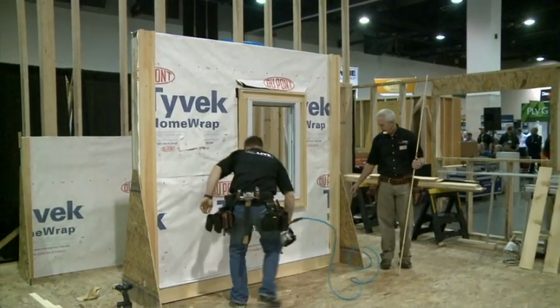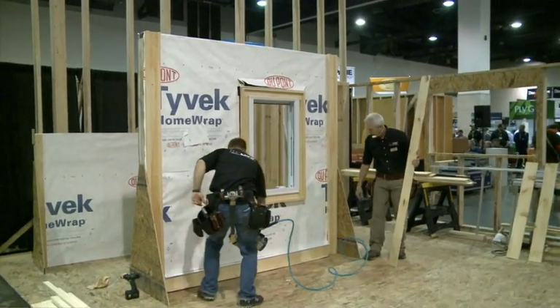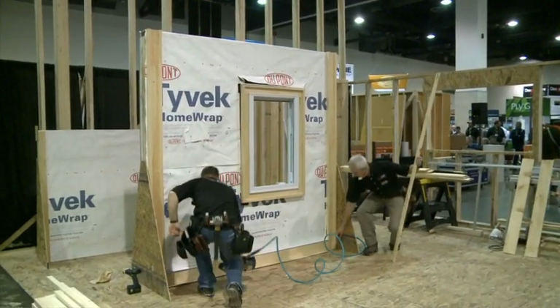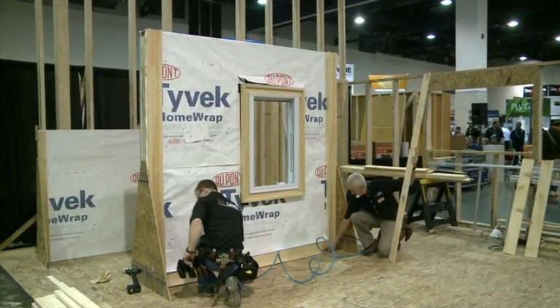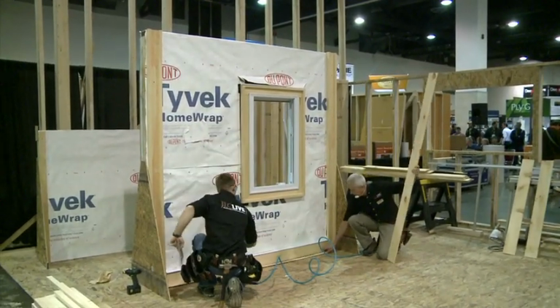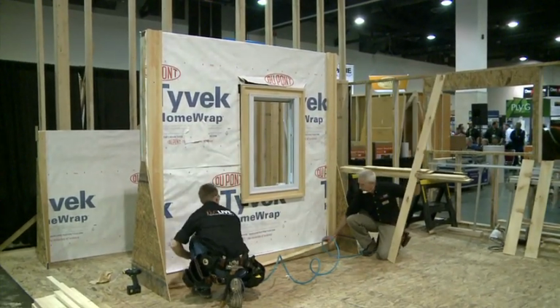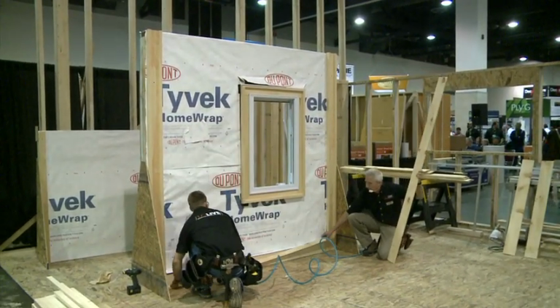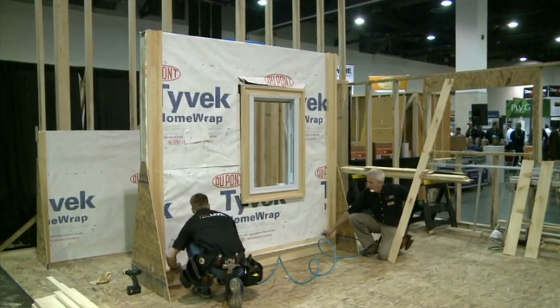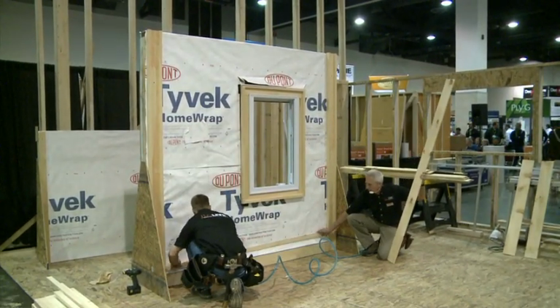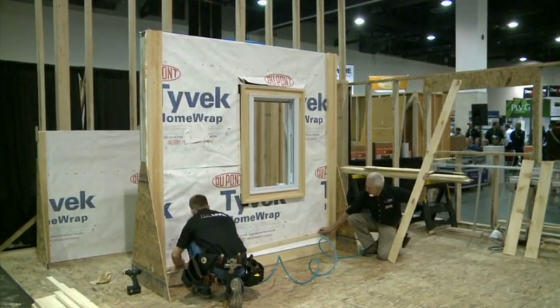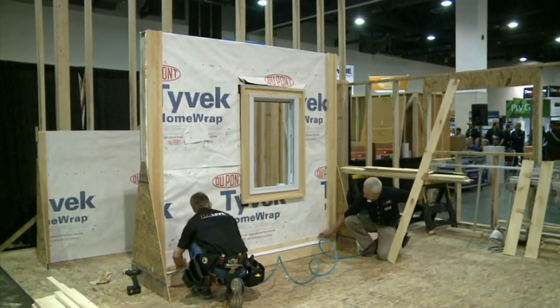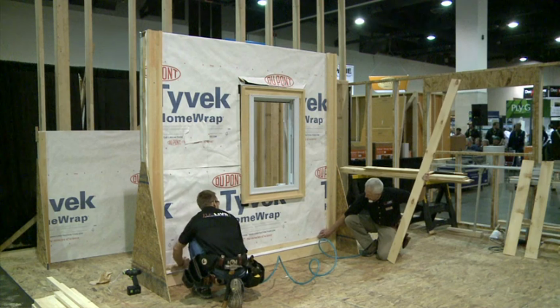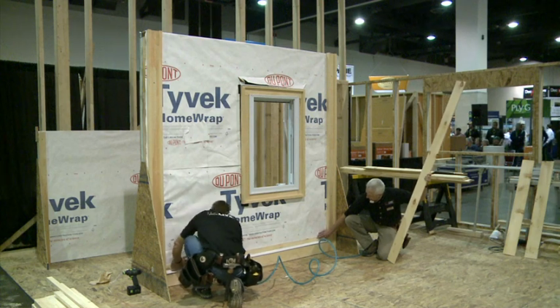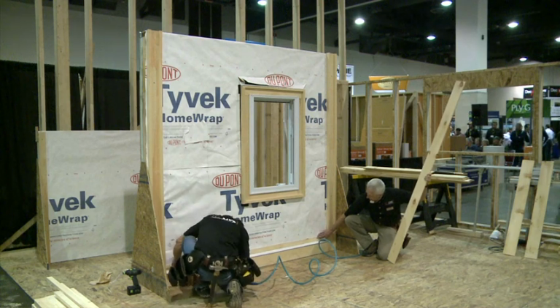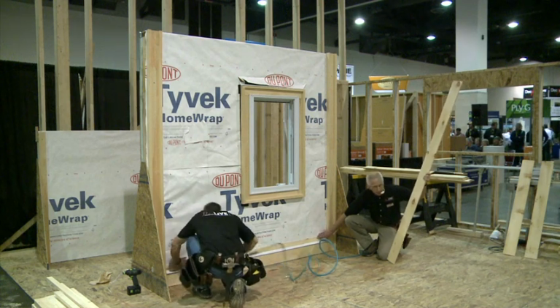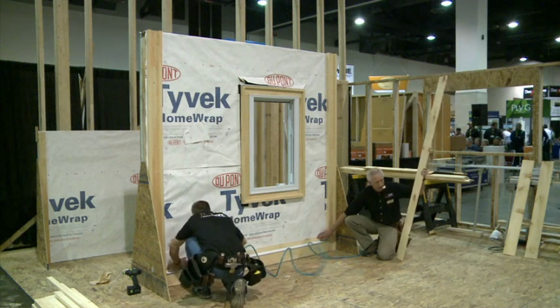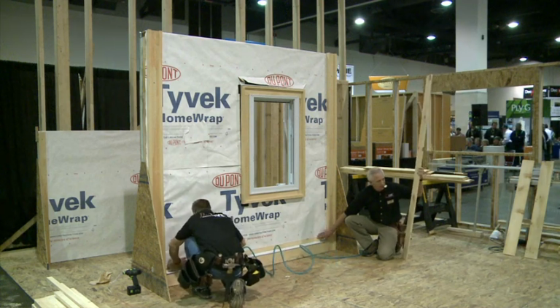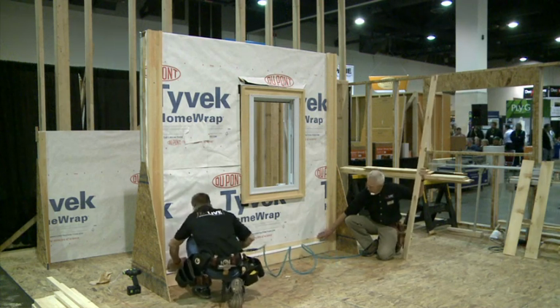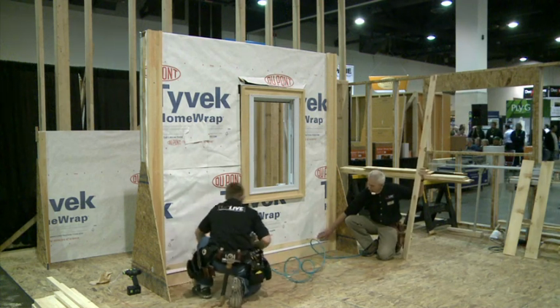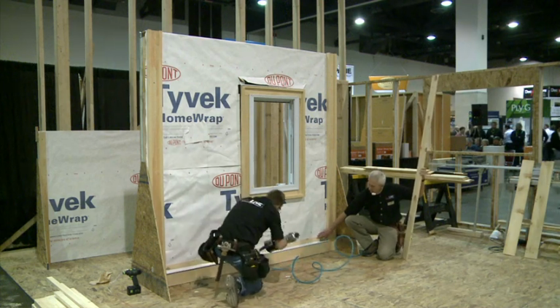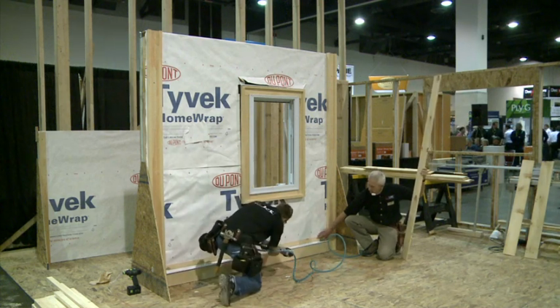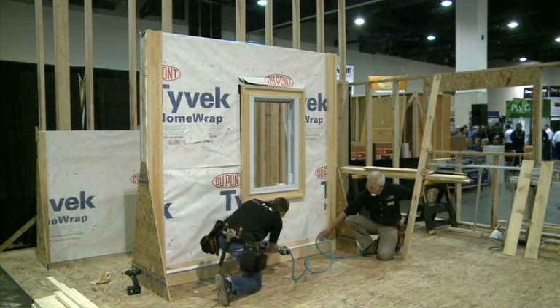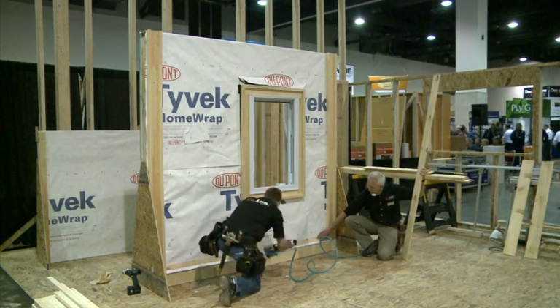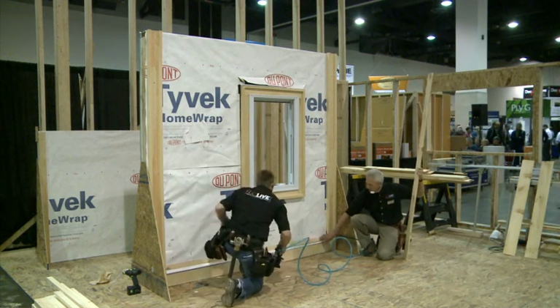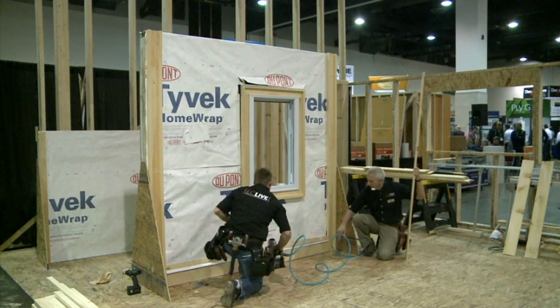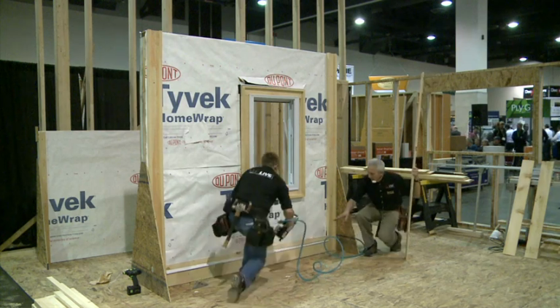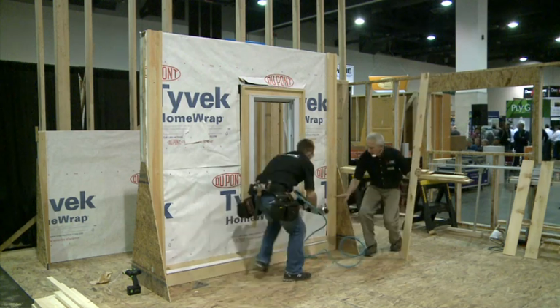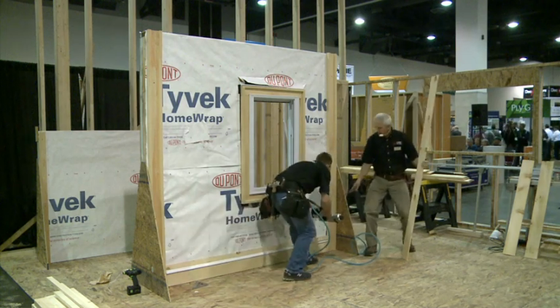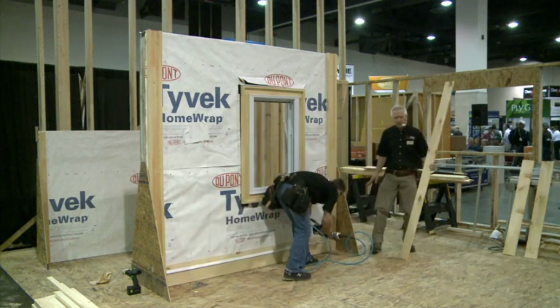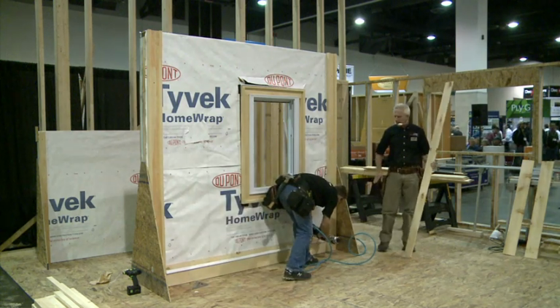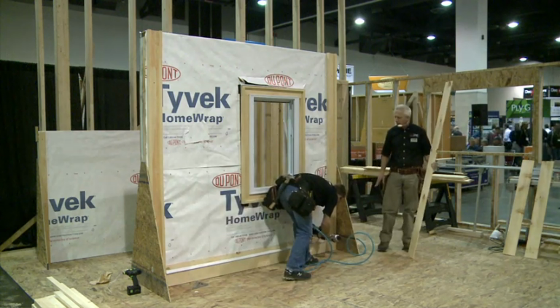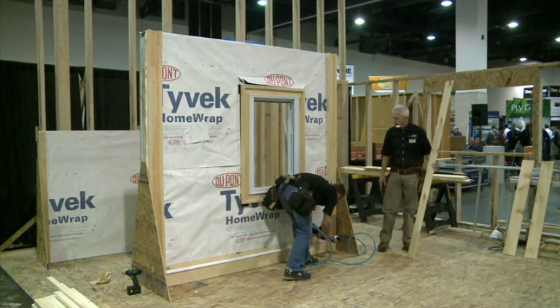We'll put the strip on — just lift this up about a half inch. We want to keep this up off the drip cap. Just nail a few in, and we're not going to go overboard.